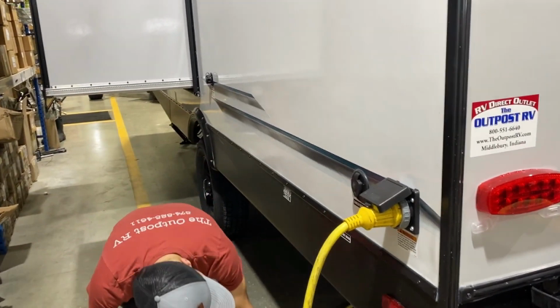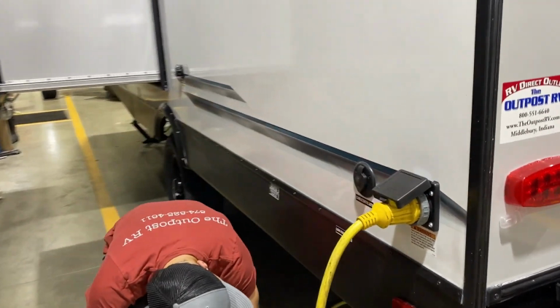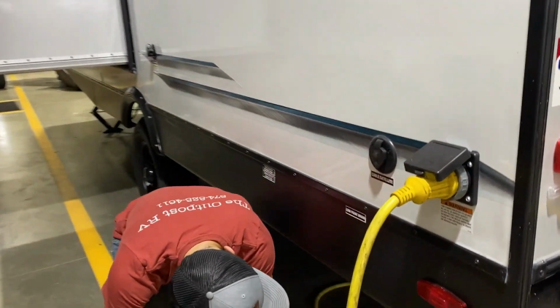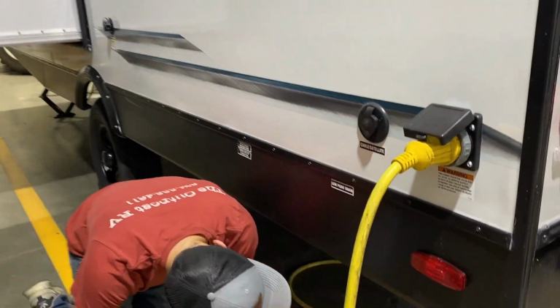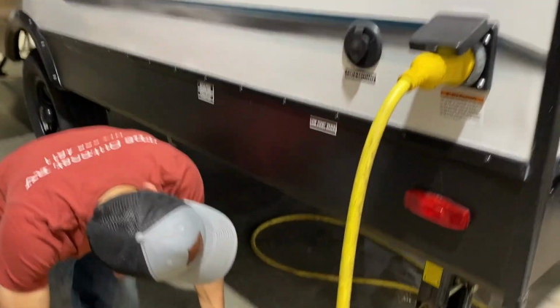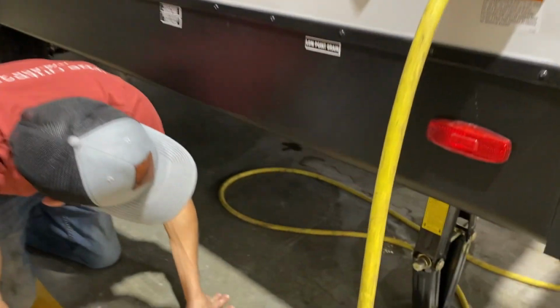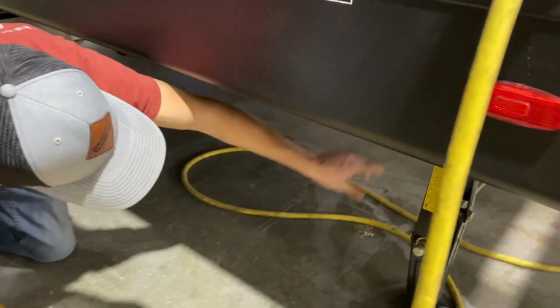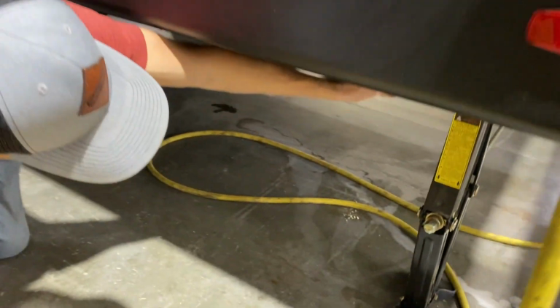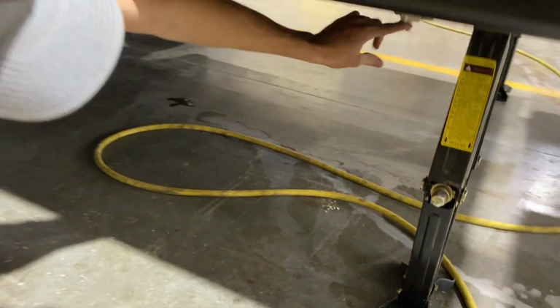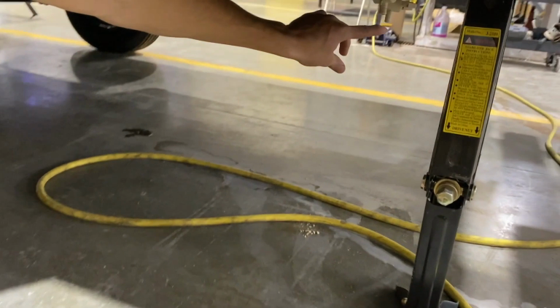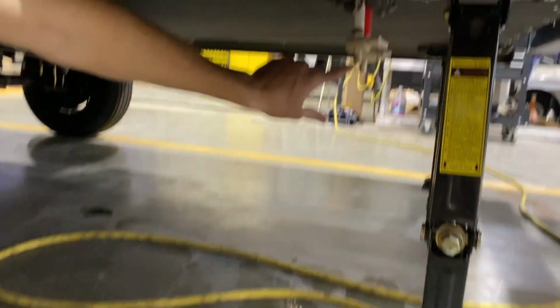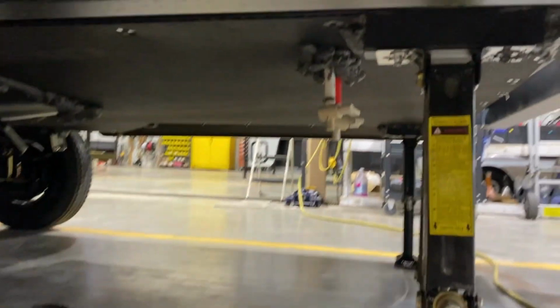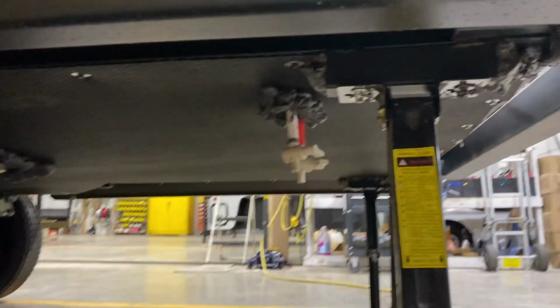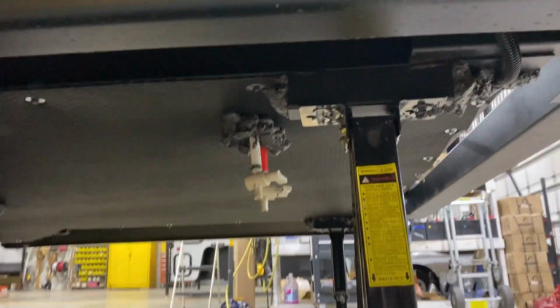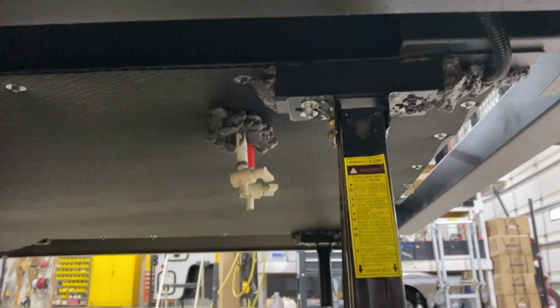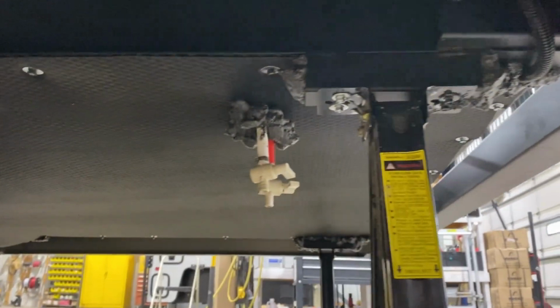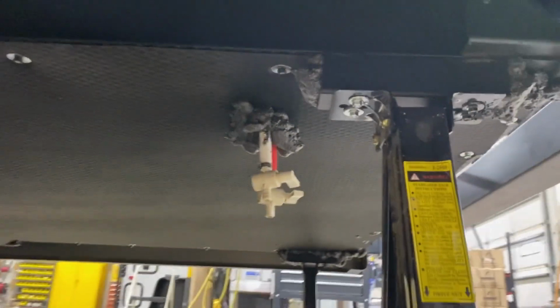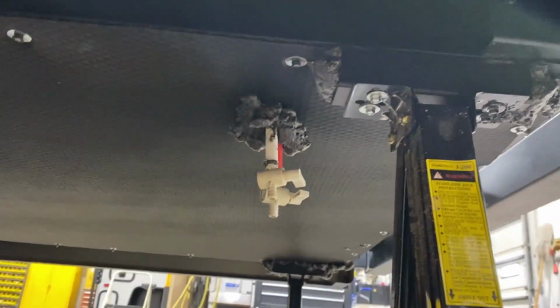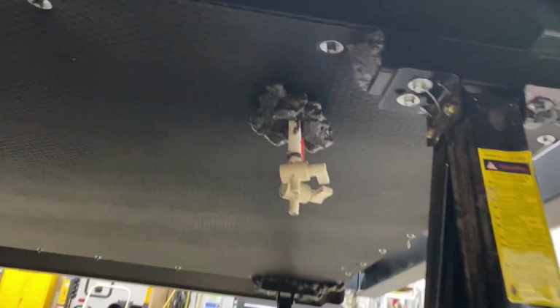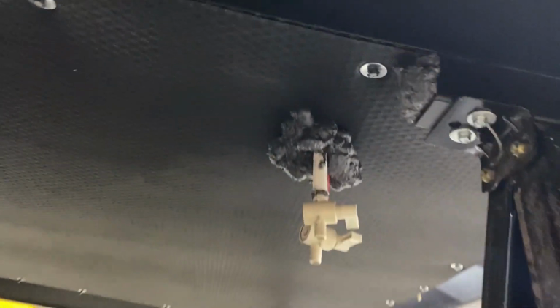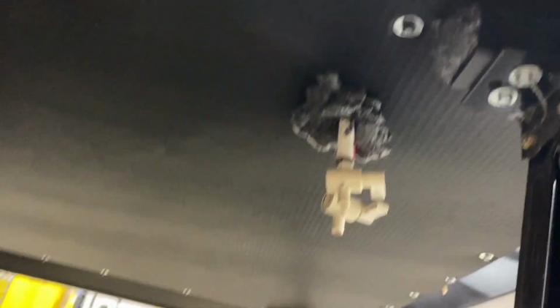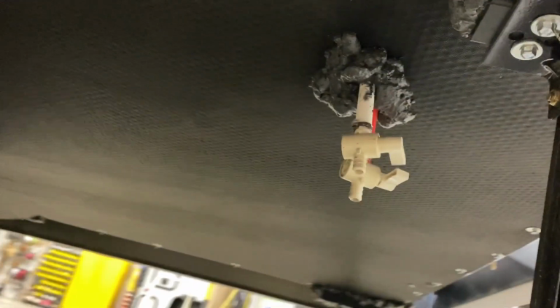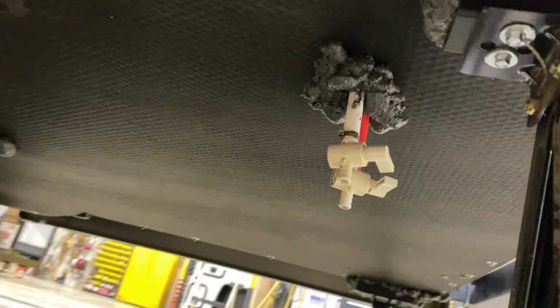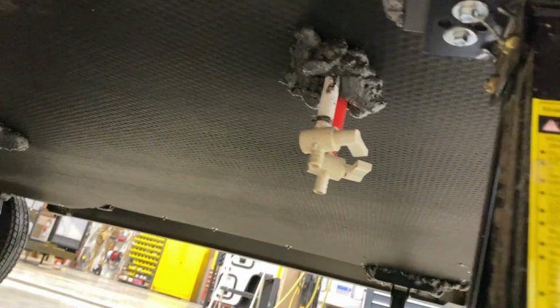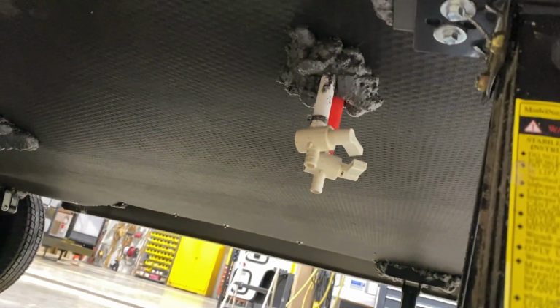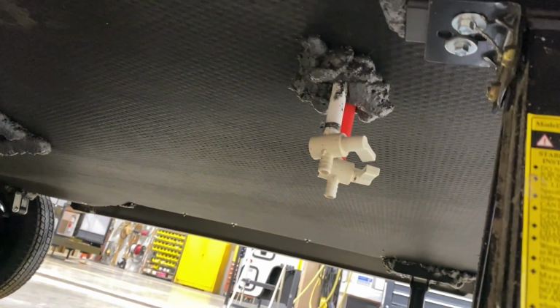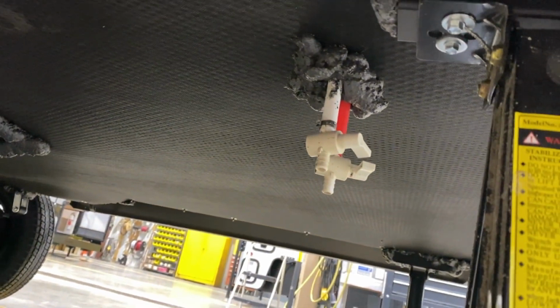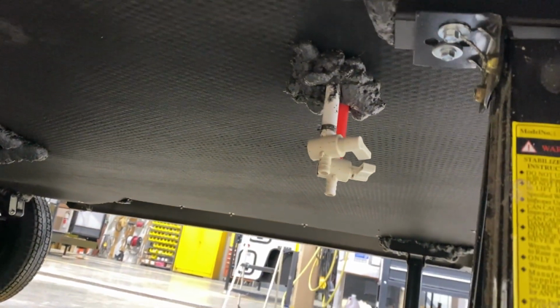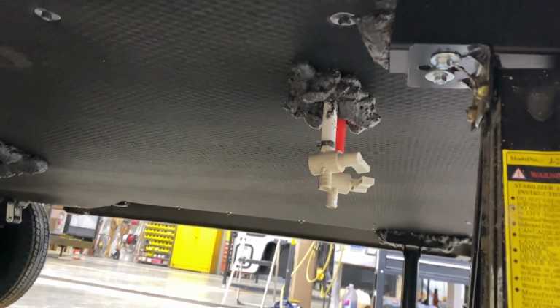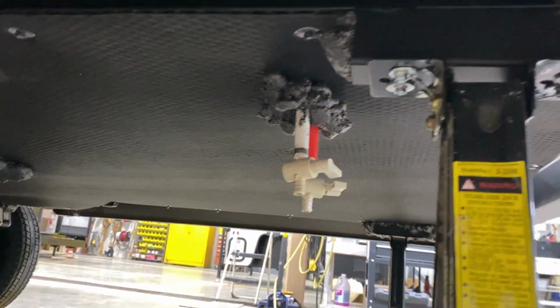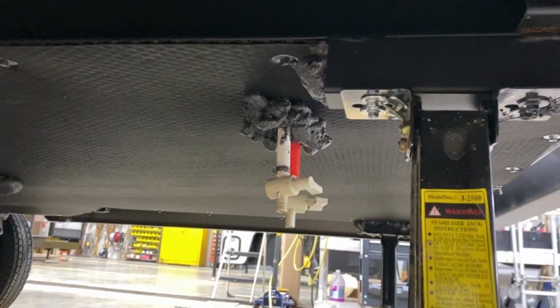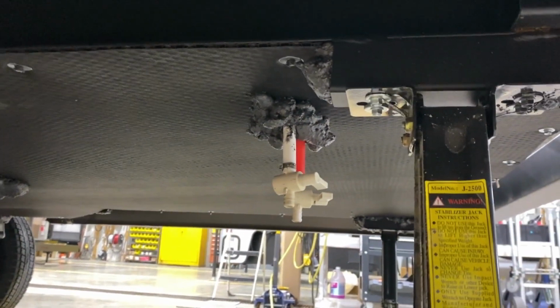And then coming down here below, you will have low point drains right under here. At the end of the walkthrough, I'll go over when you will be using those low point drains.